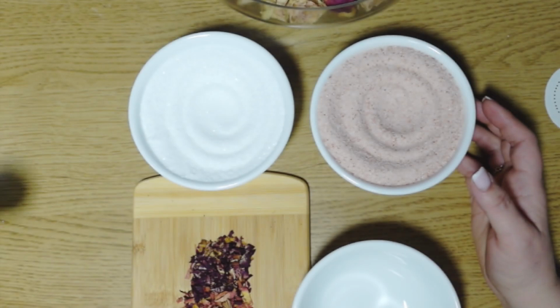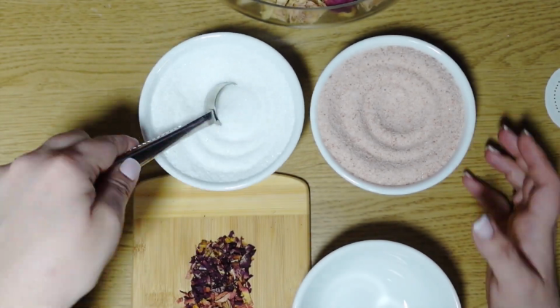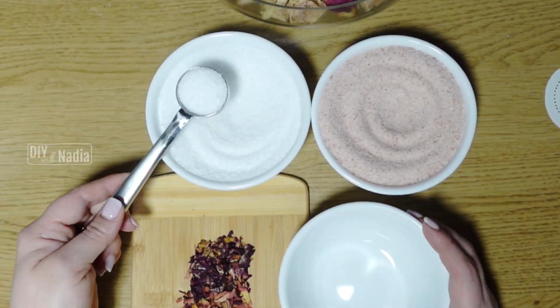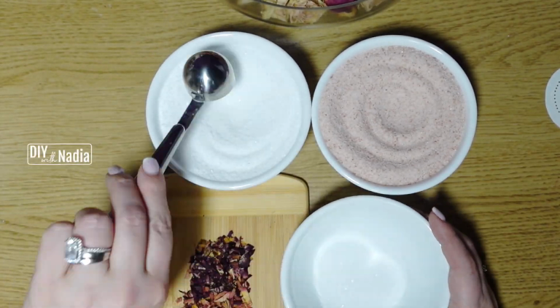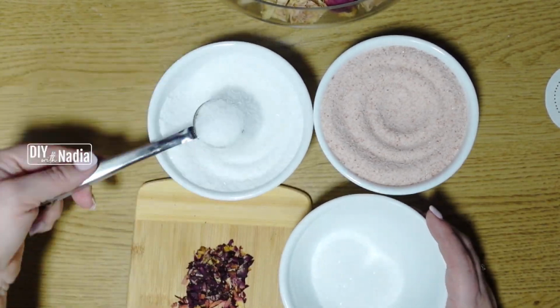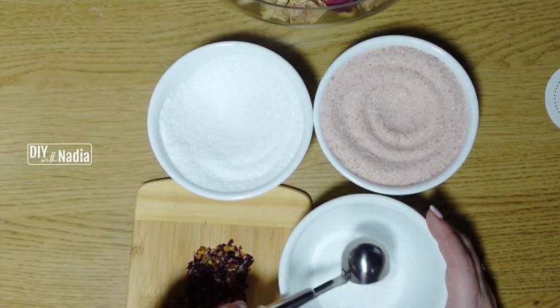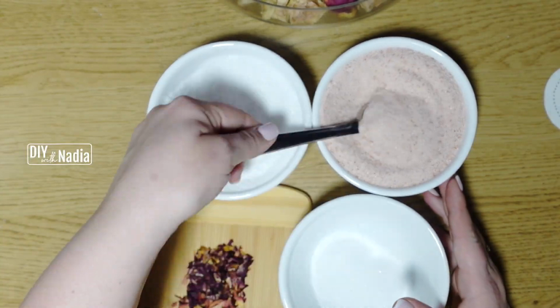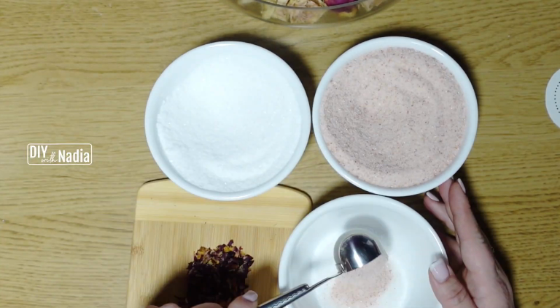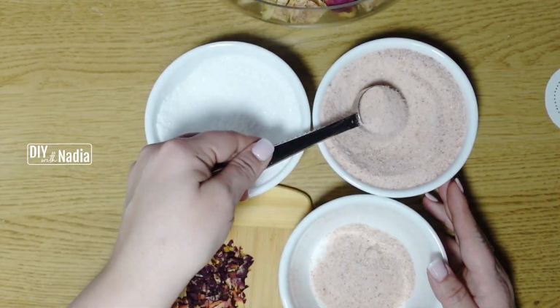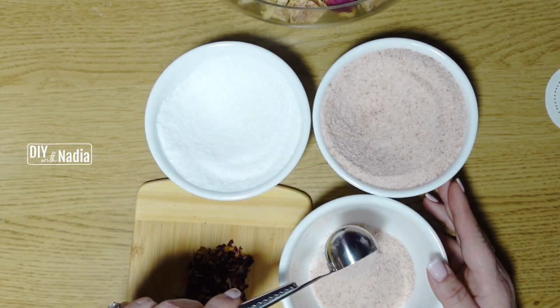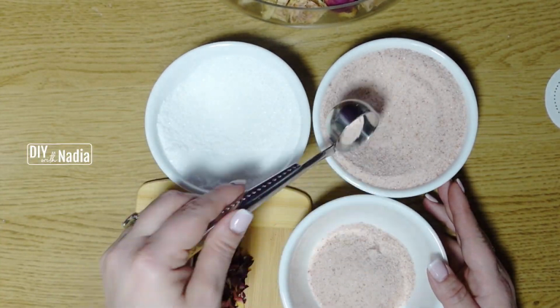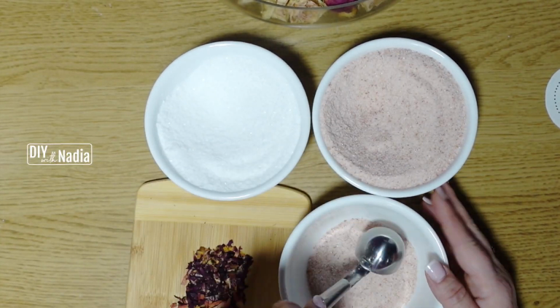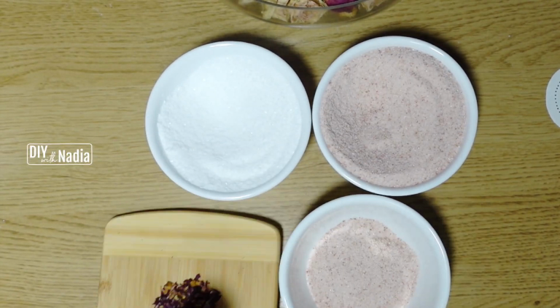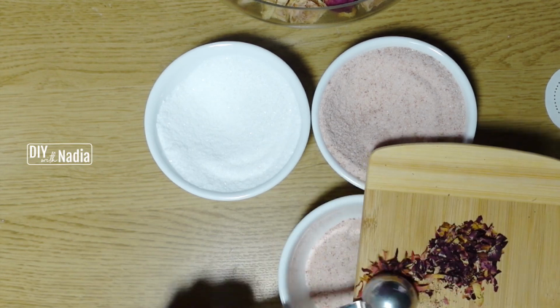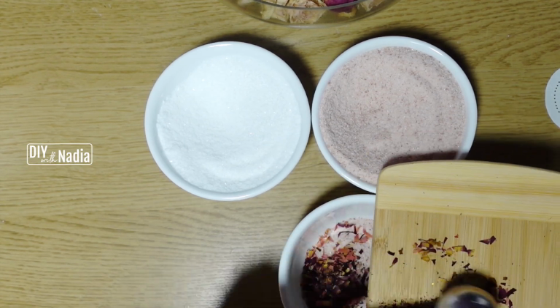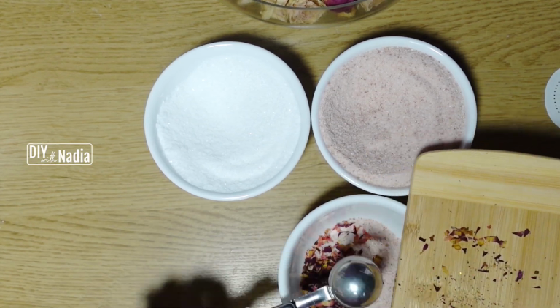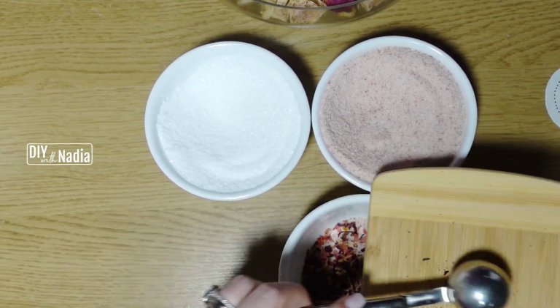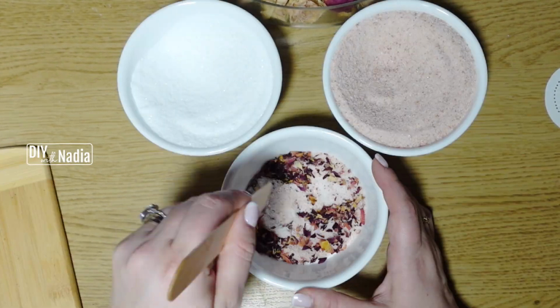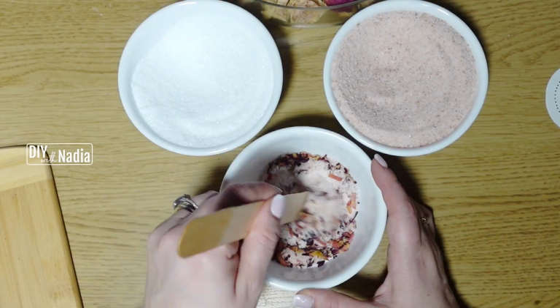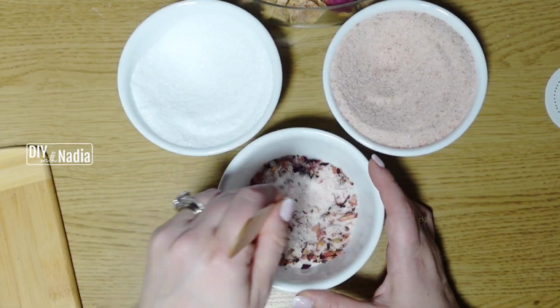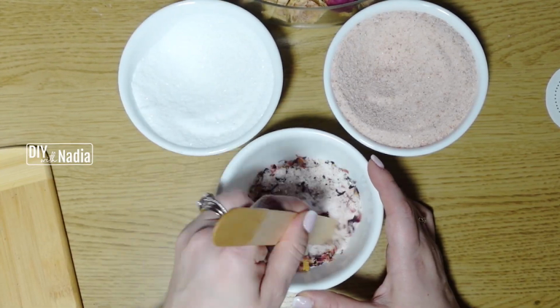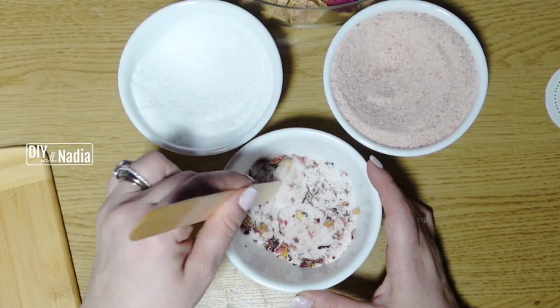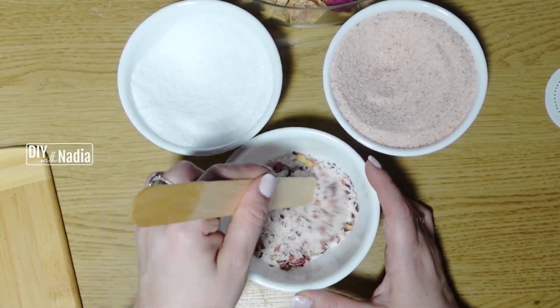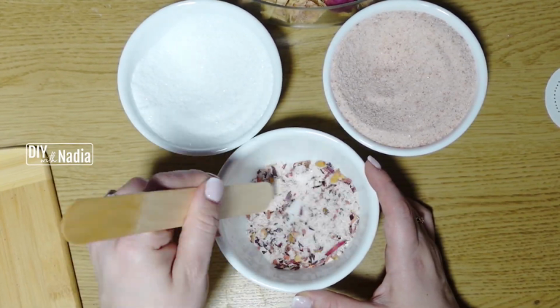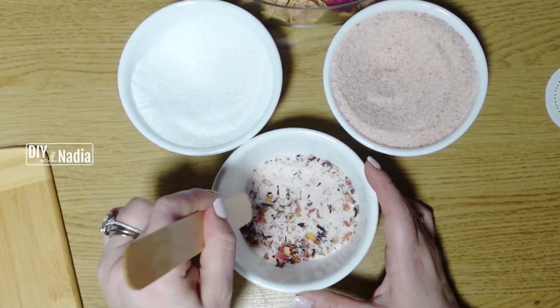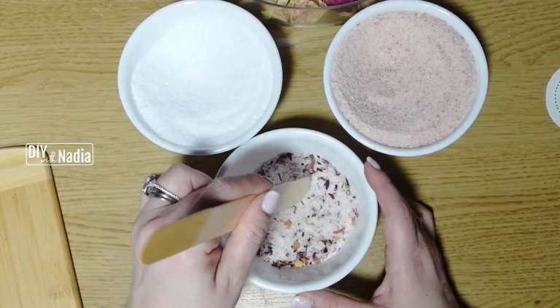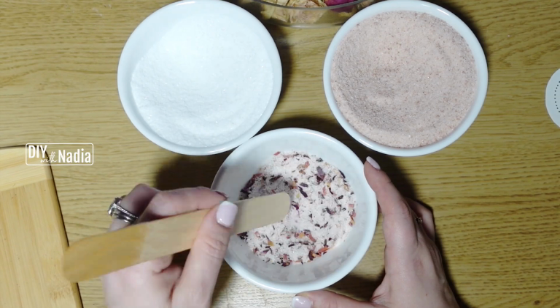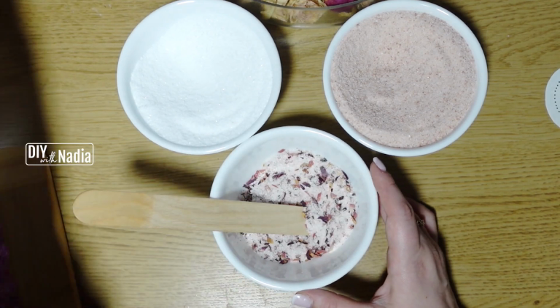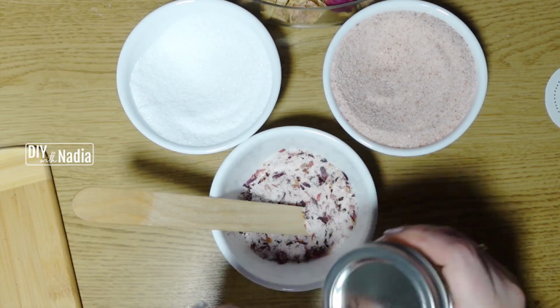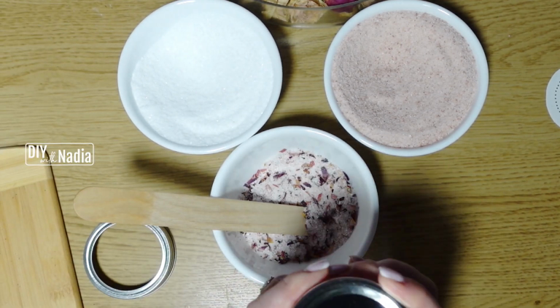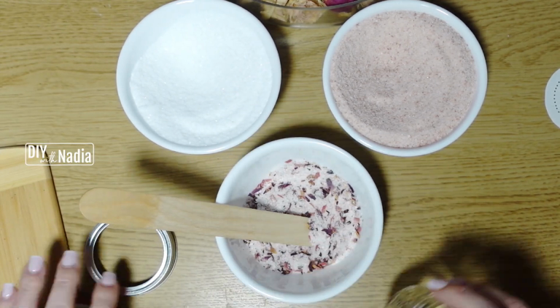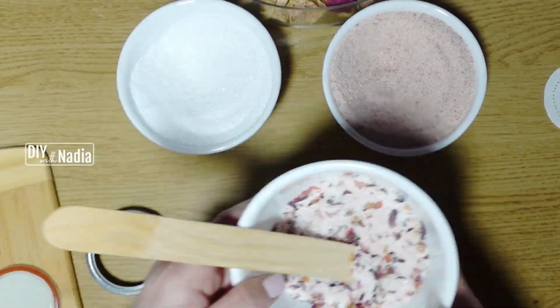This recipe is super simple — all you need is equal parts of Epsom salt, Himalayan sea salt, and flower petals. For the four ounce jar I used two tablespoons of each.